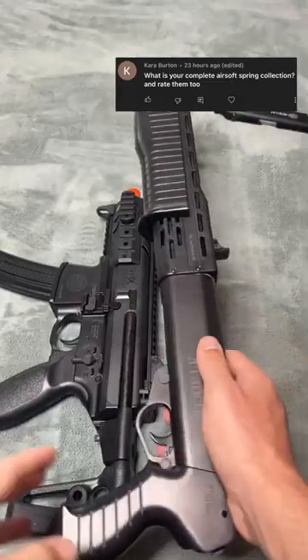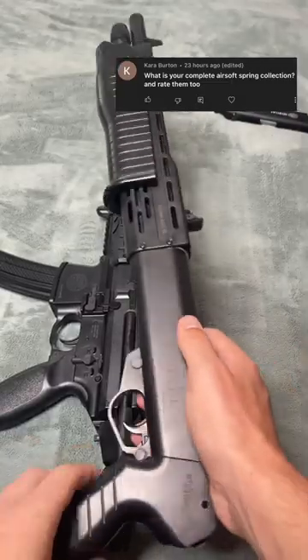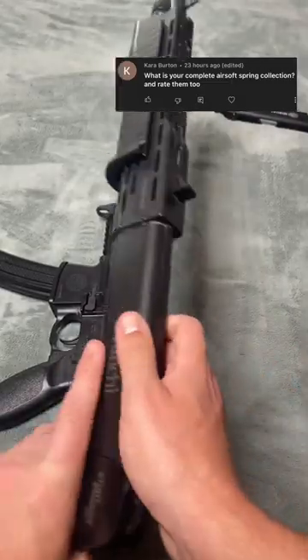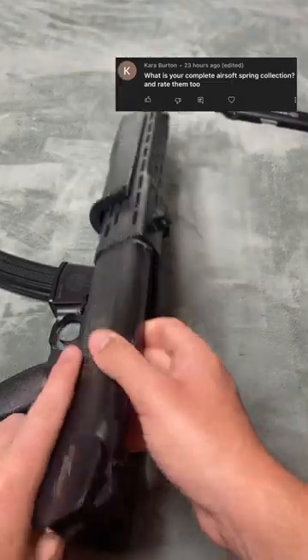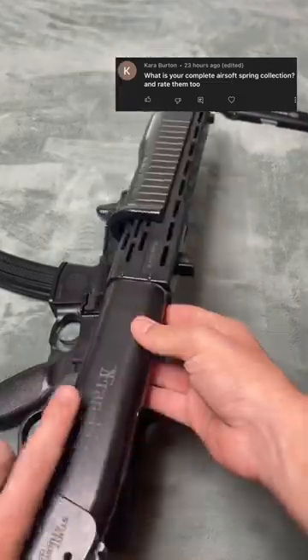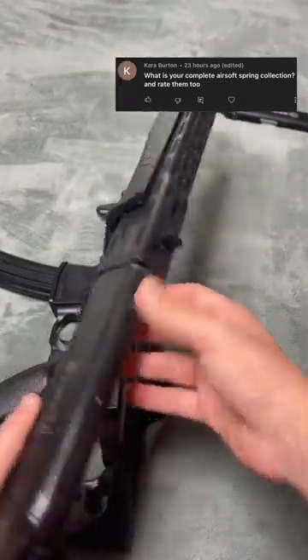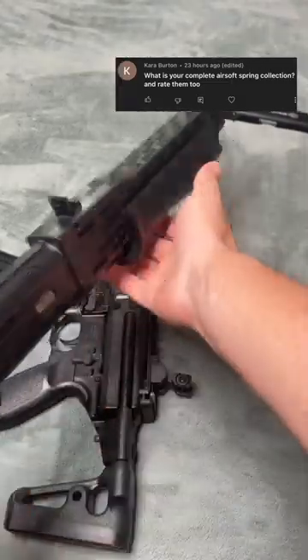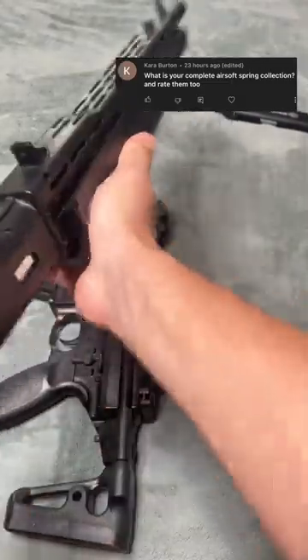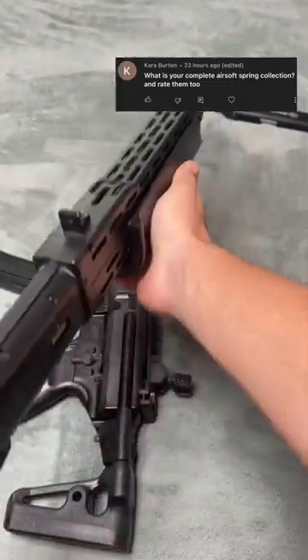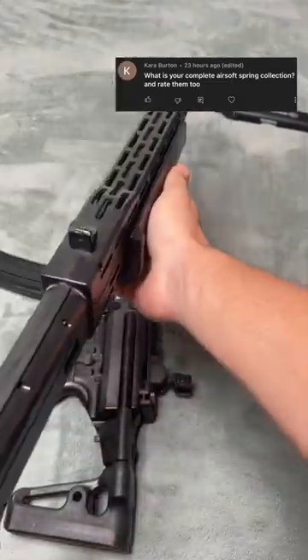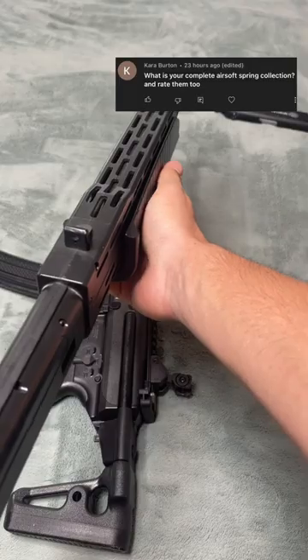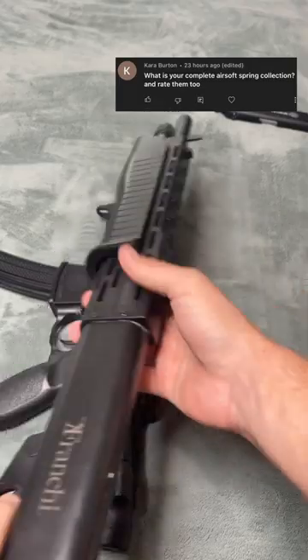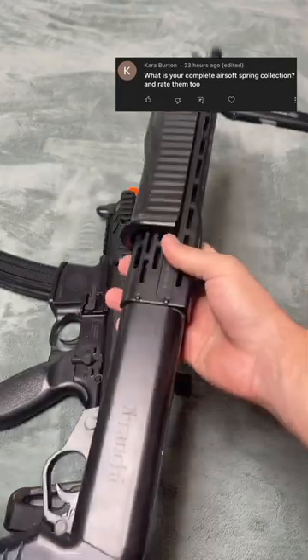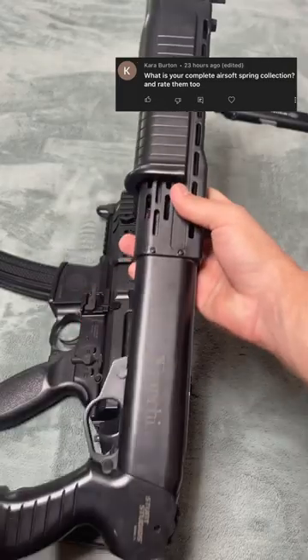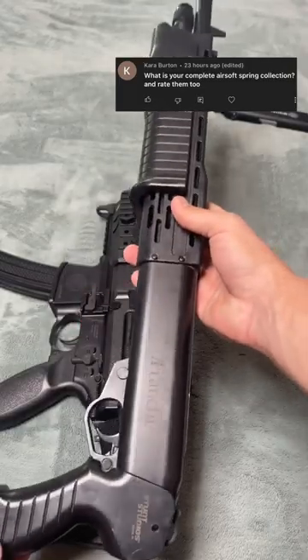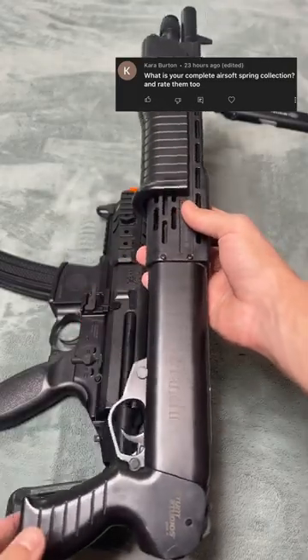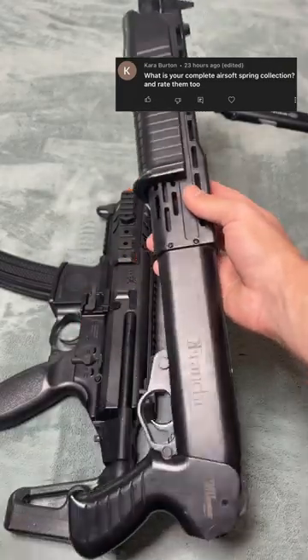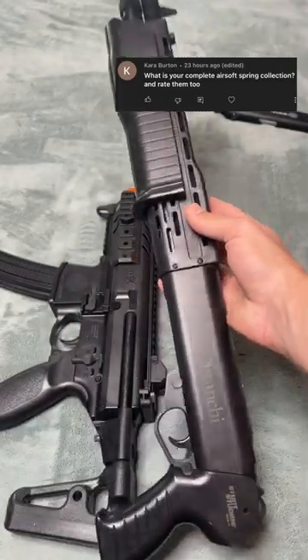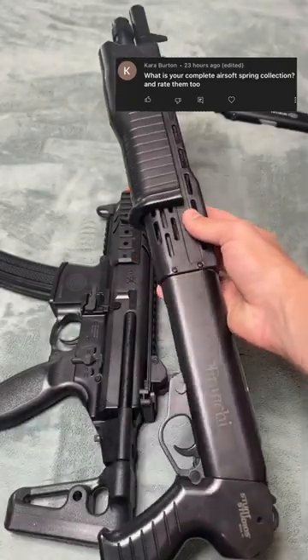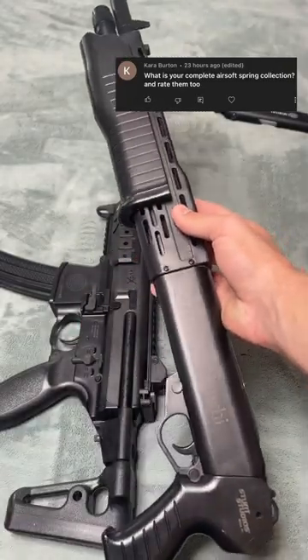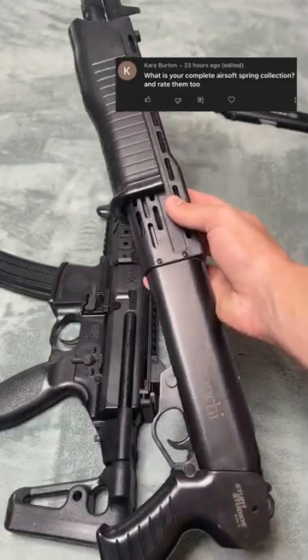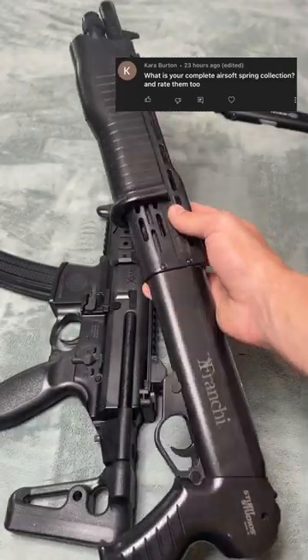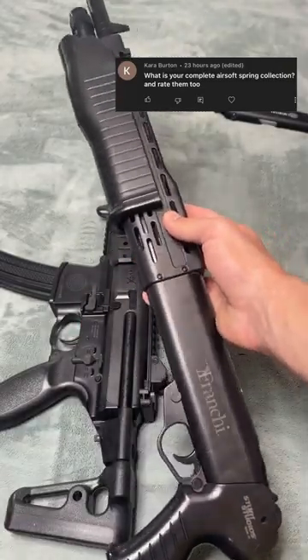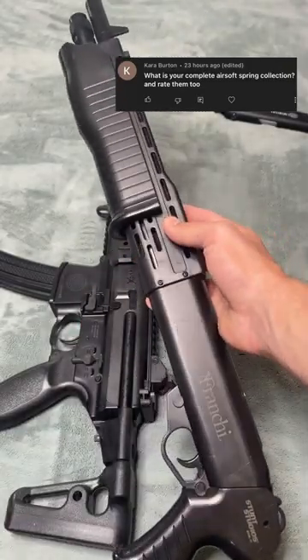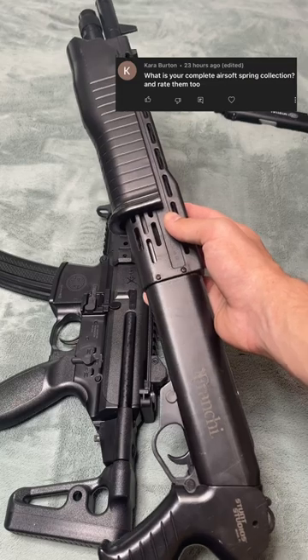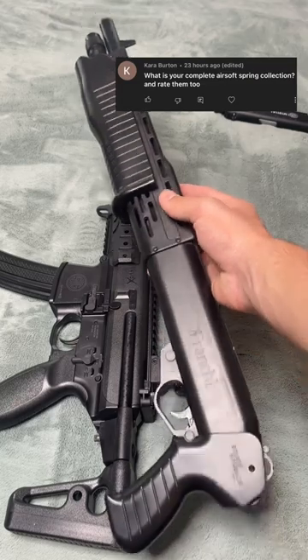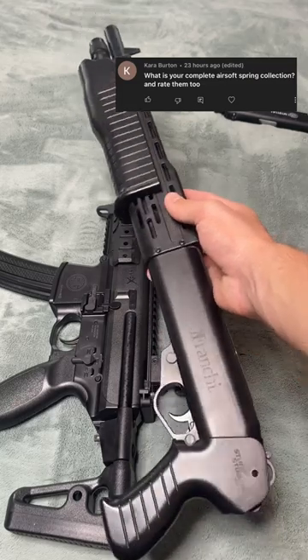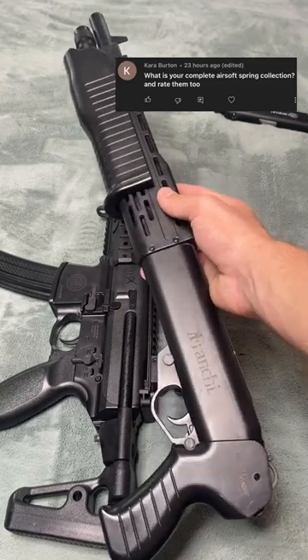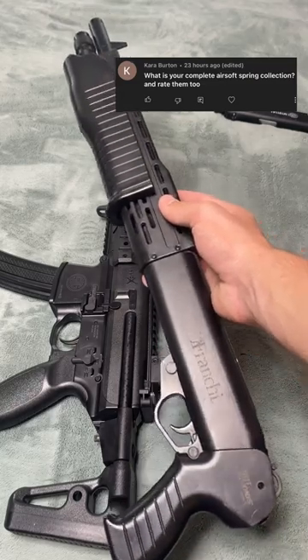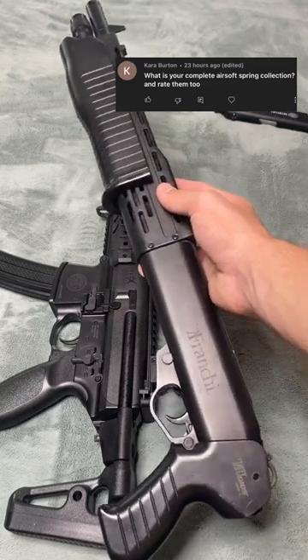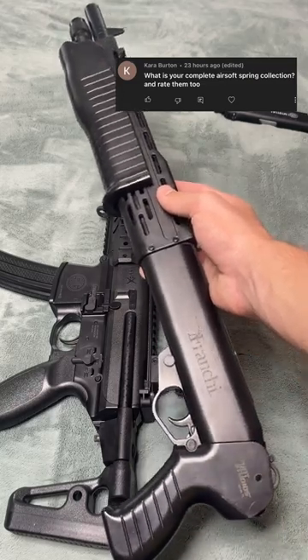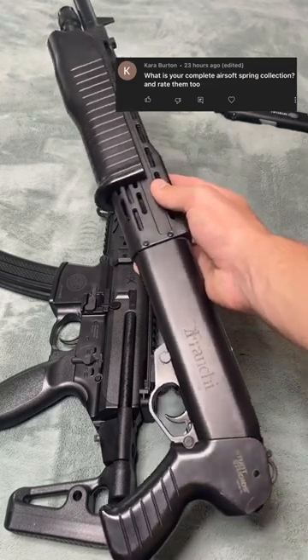This shotgun is nice. I actually kind of like it, and it's pretty satisfying to shoot. It's not bad, honestly. This is one of my more favorite springers. I got it like six years ago for $15 and it still works. Shout out to this shotgun.